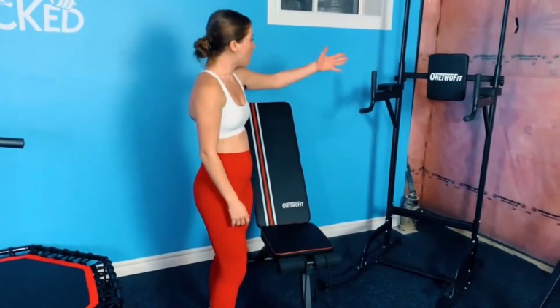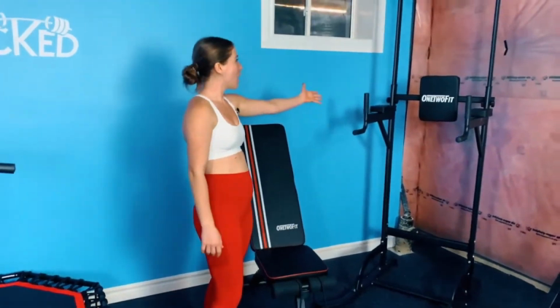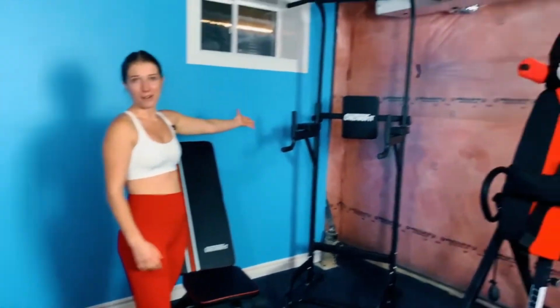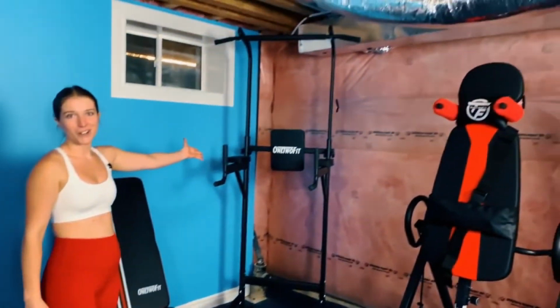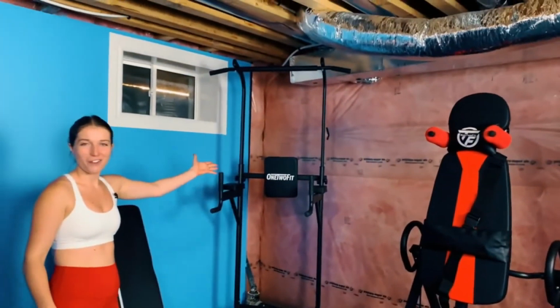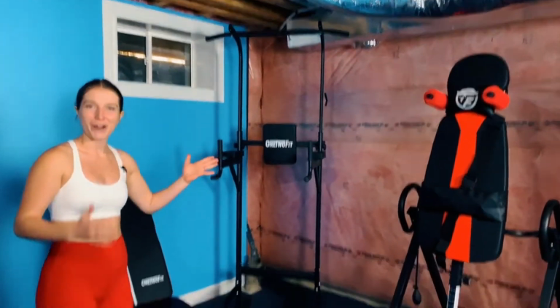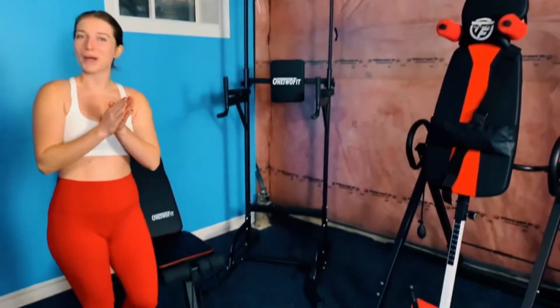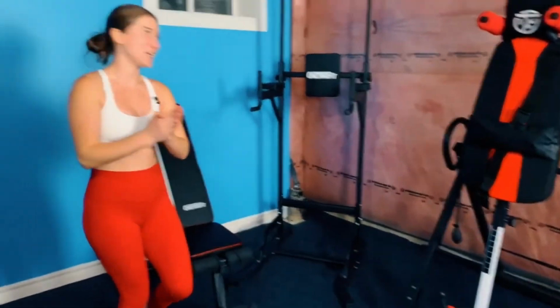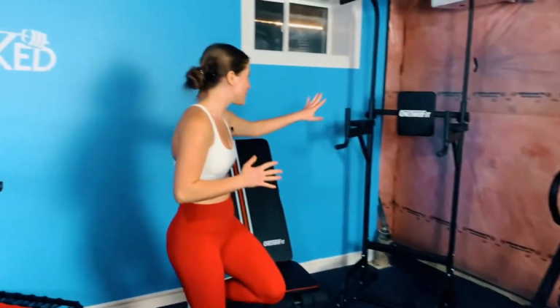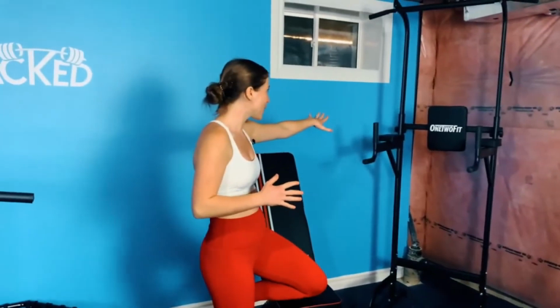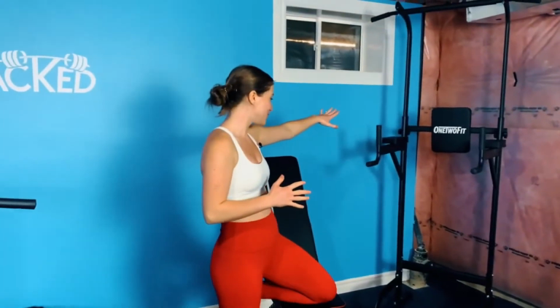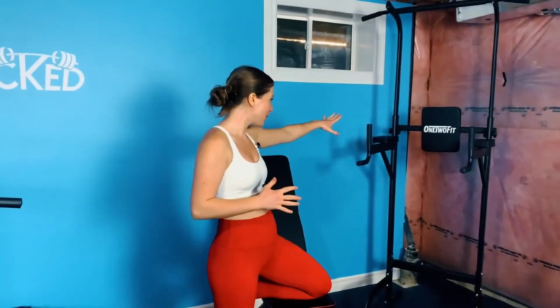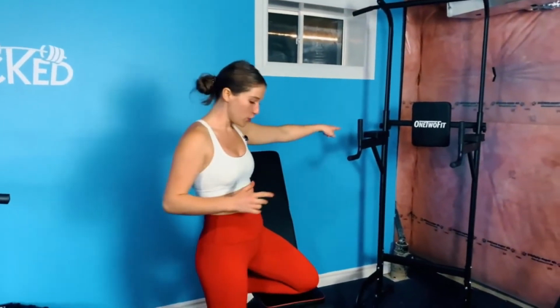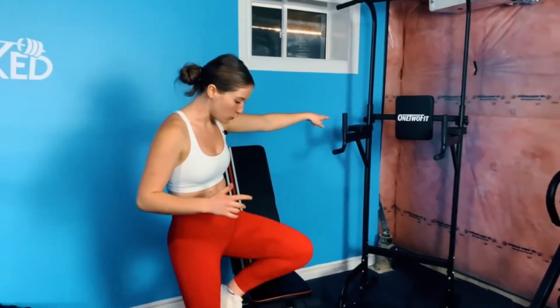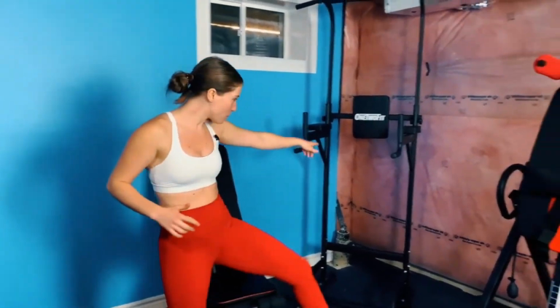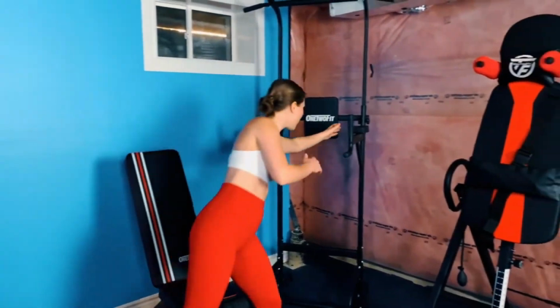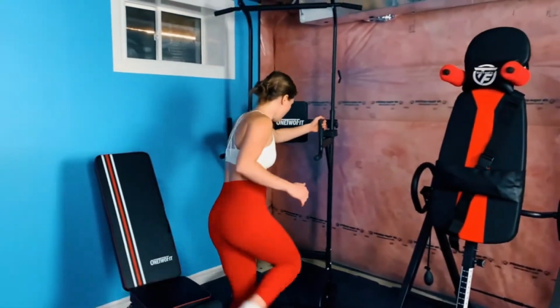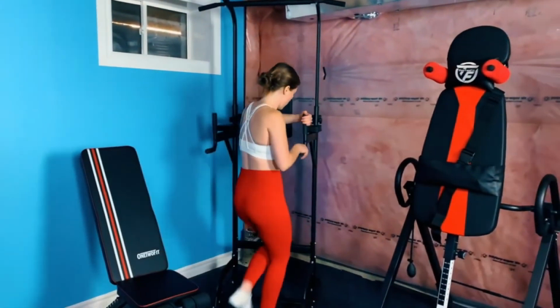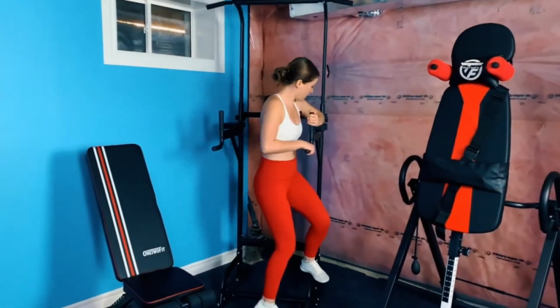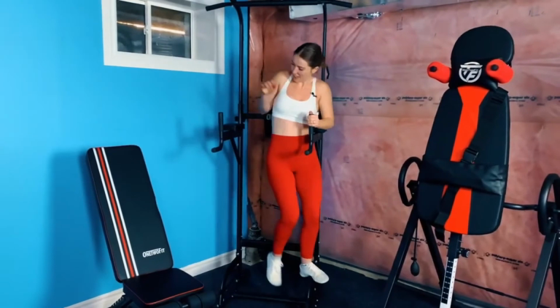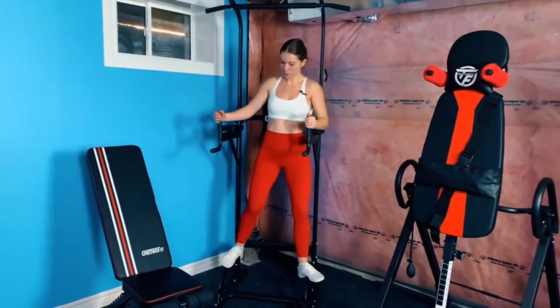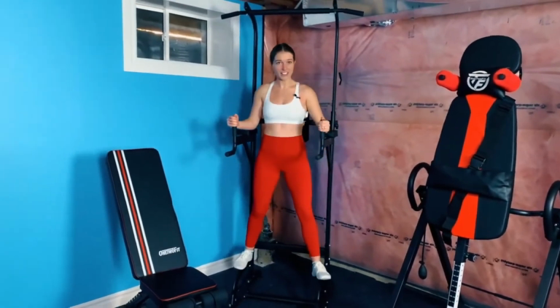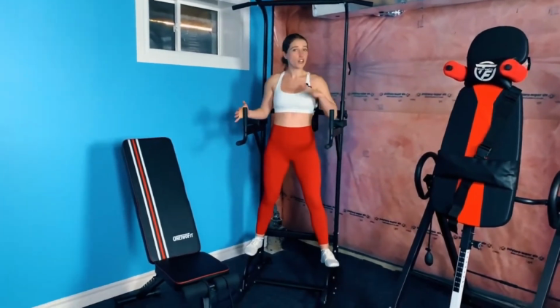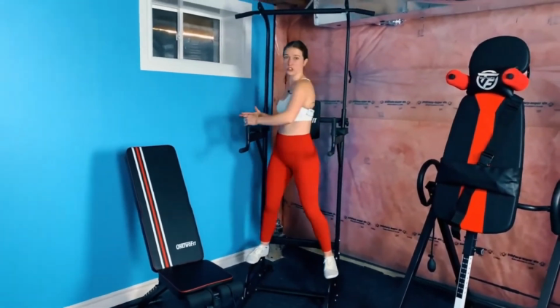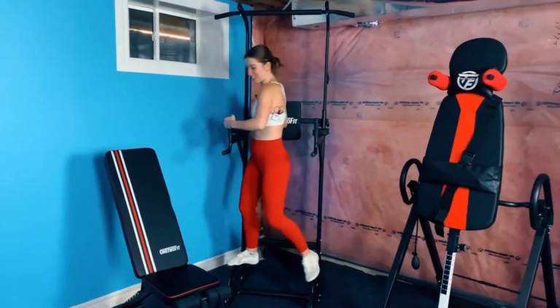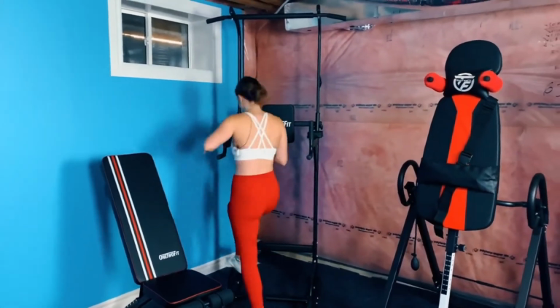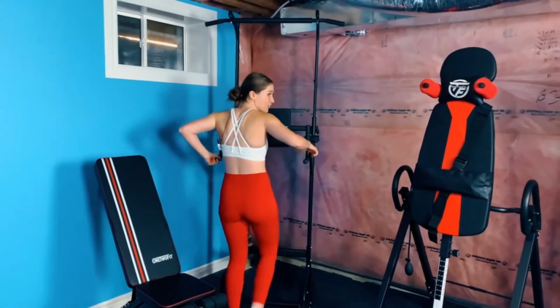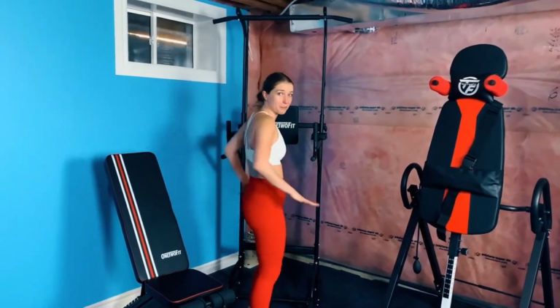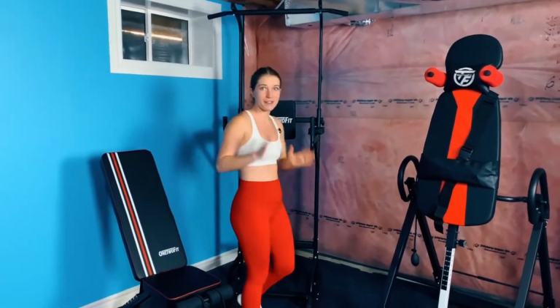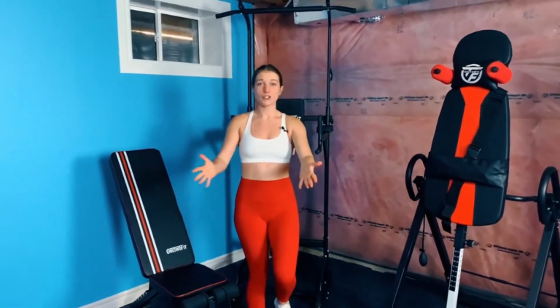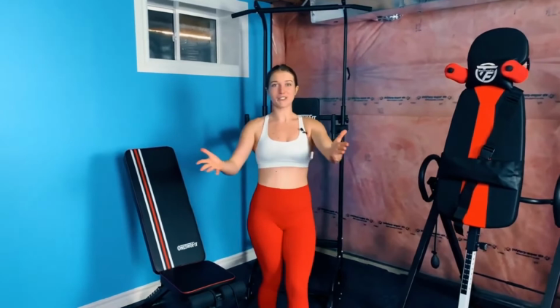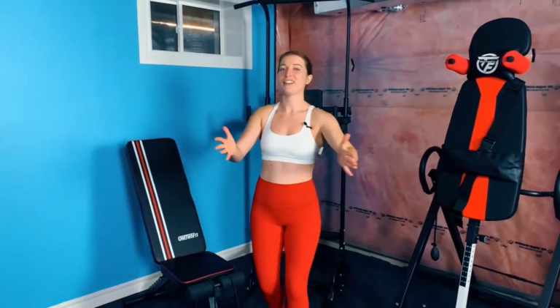We also have the power tower. We love working on our pull-ups and chin-ups, so this is a great one for that. You can also do core moves on it — come like this and get some core action. You can also do triceps by turning around and doing some dips. So much great stuff with that.